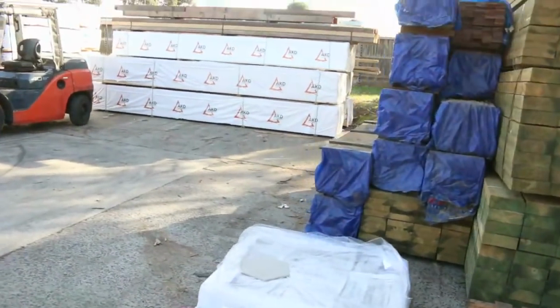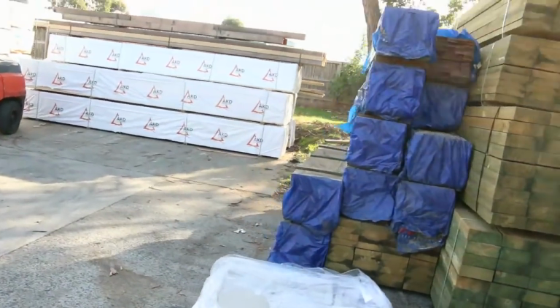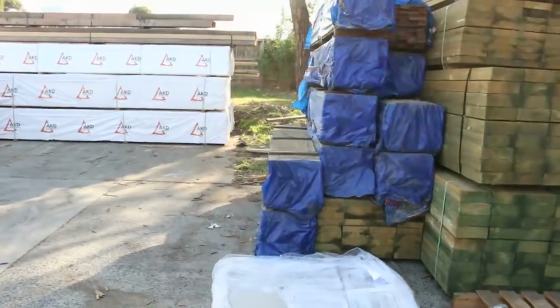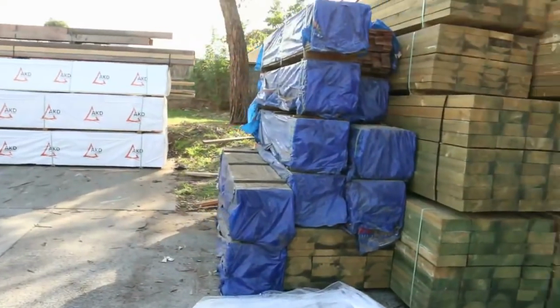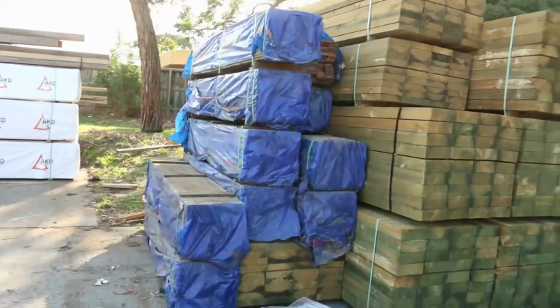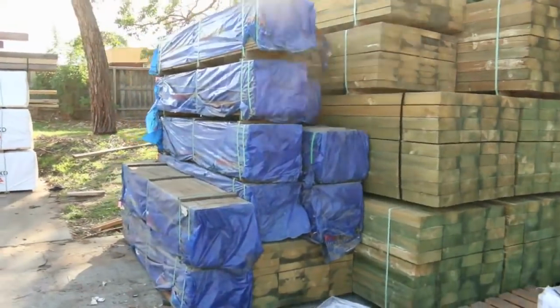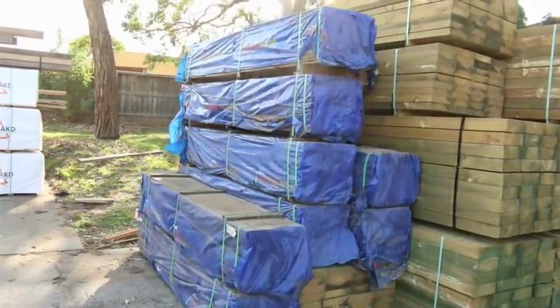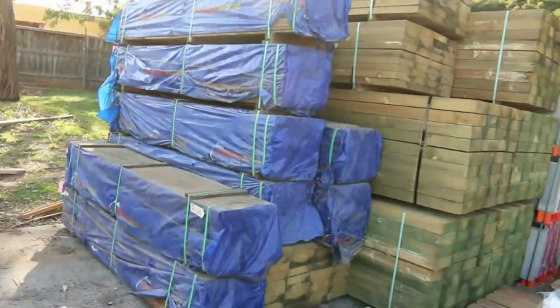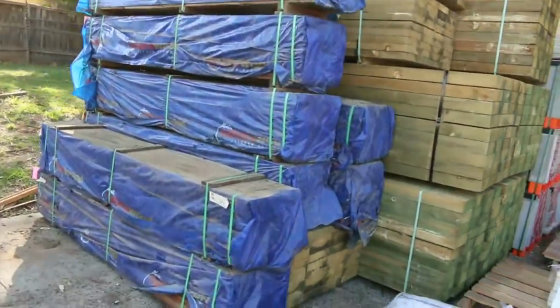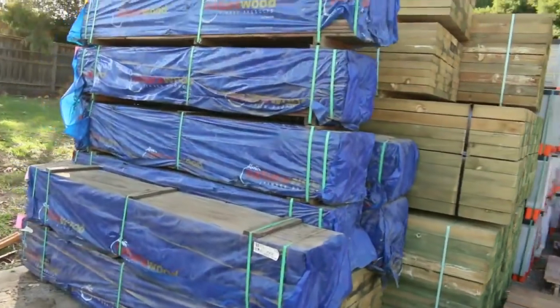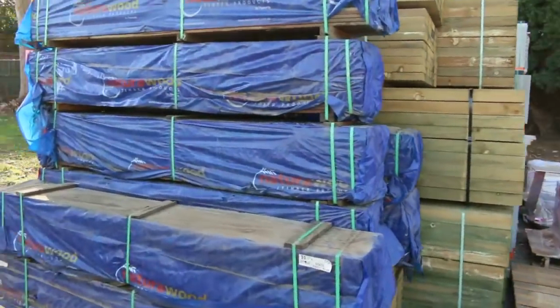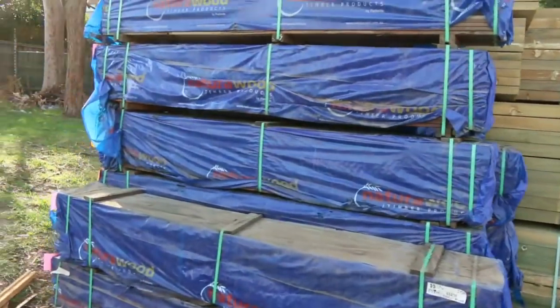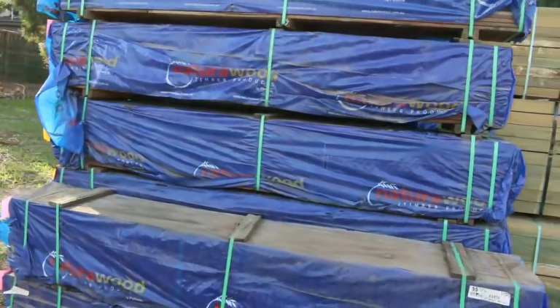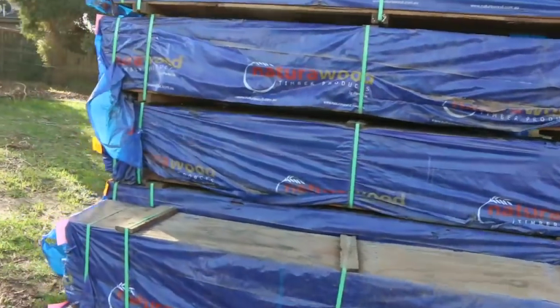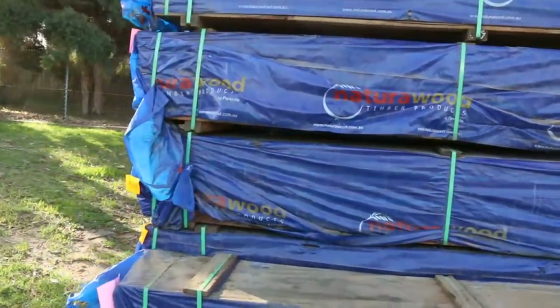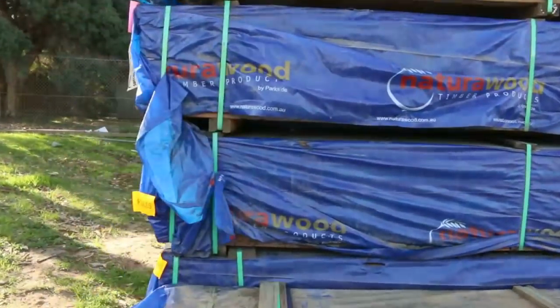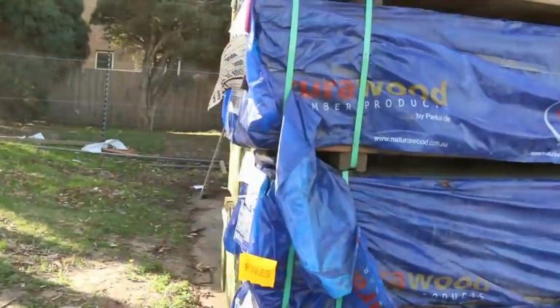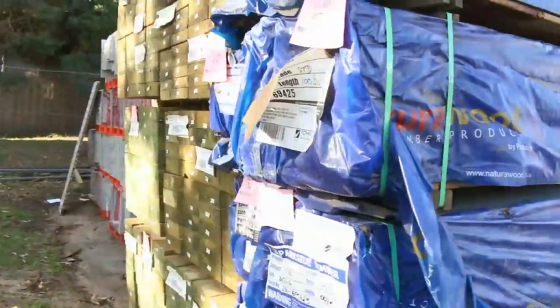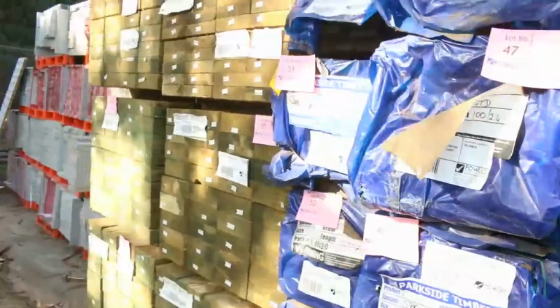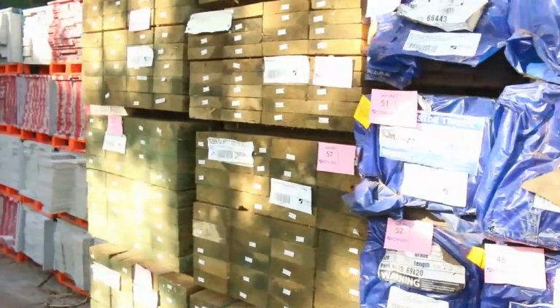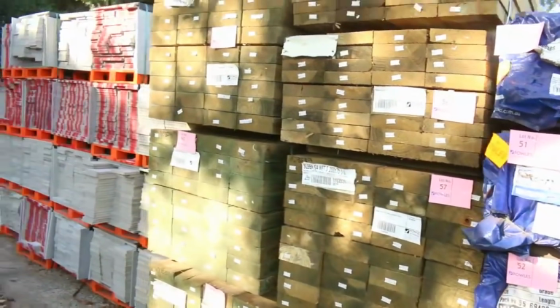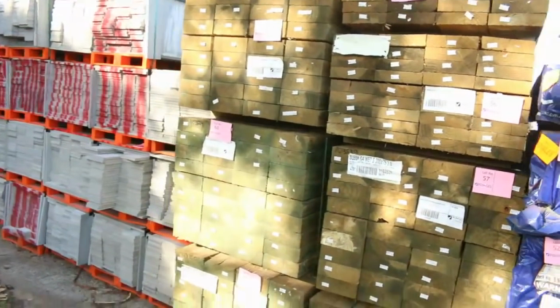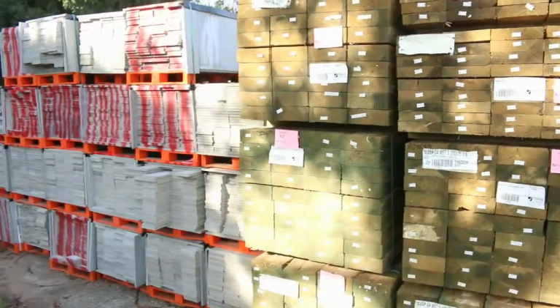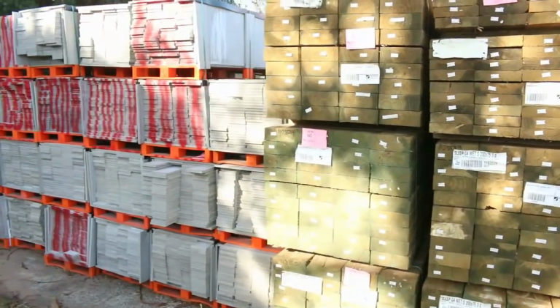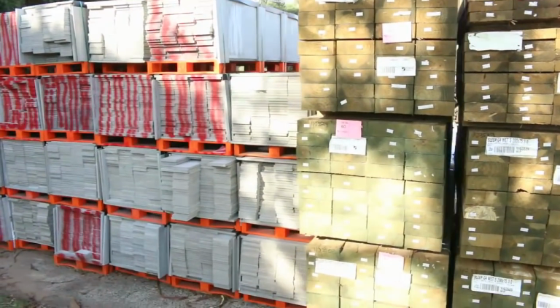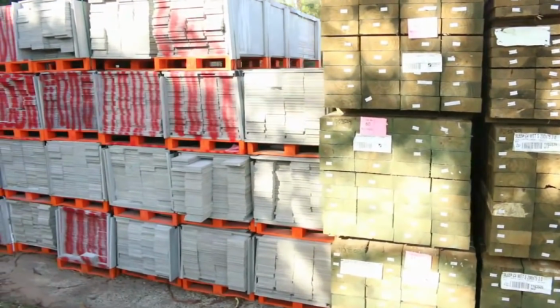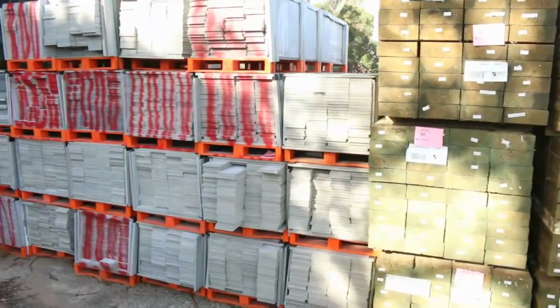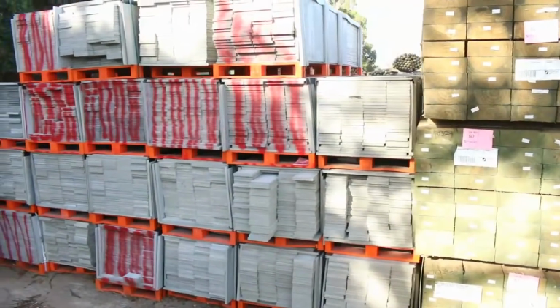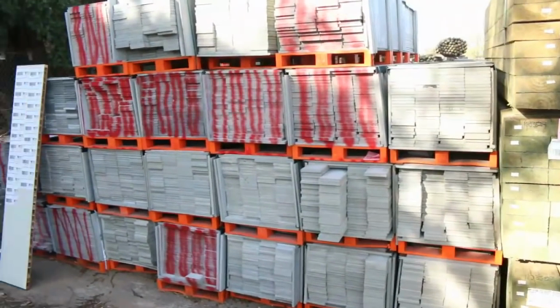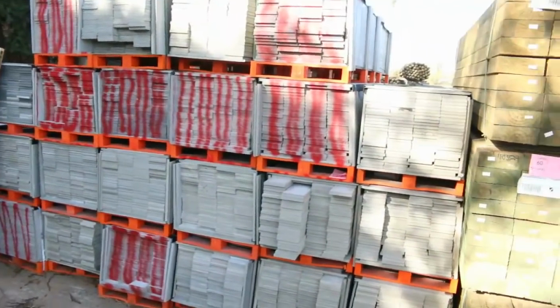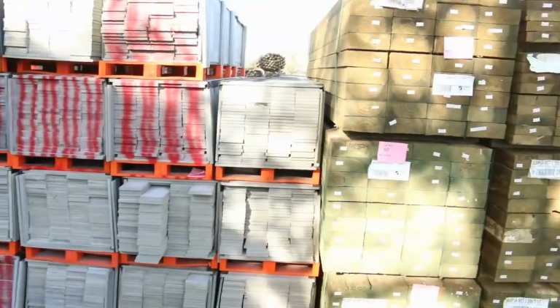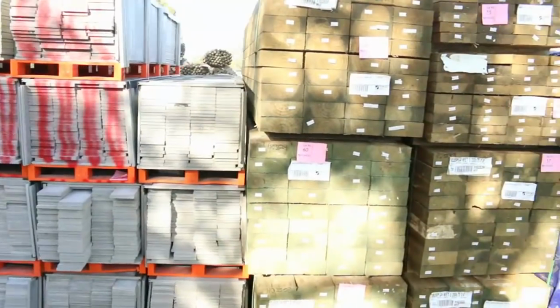Over here we've got some spotted gum decking, 80 by 19, set-length packs. There's also some treated pine sleepers in behind there, followed by some index screening. Some really nice stock.